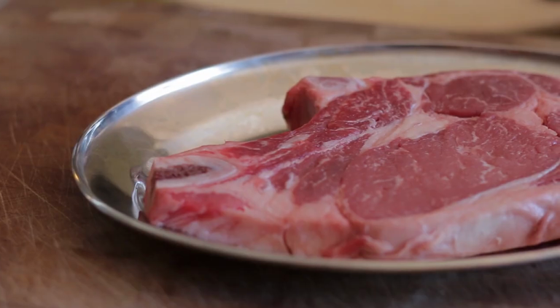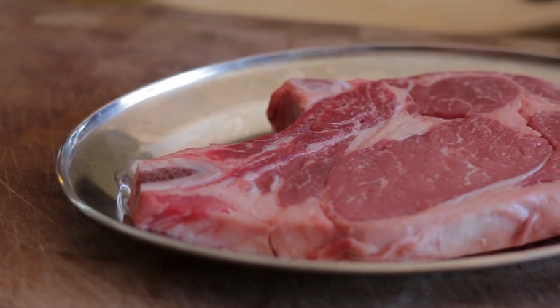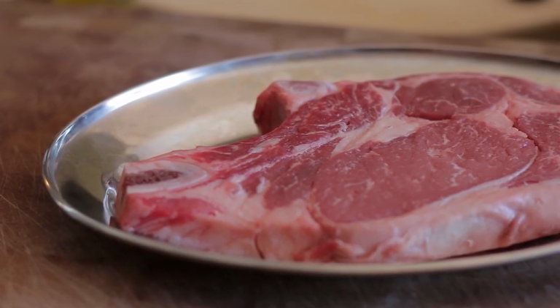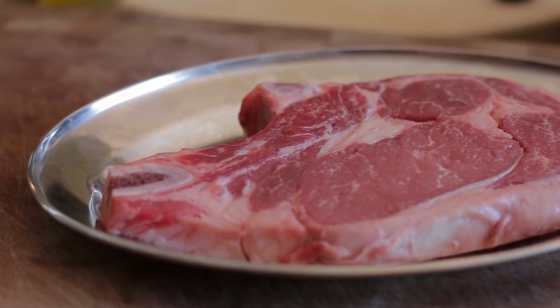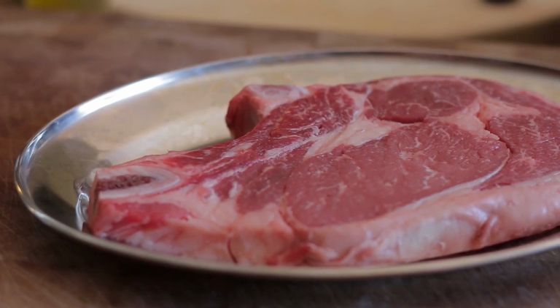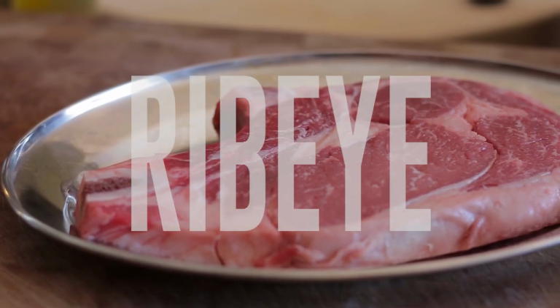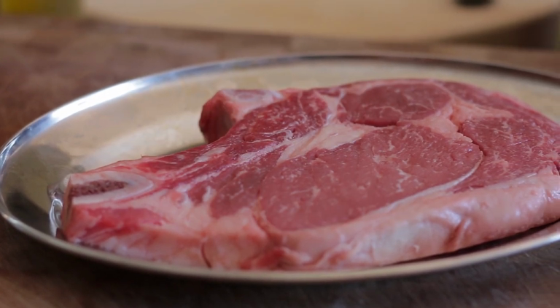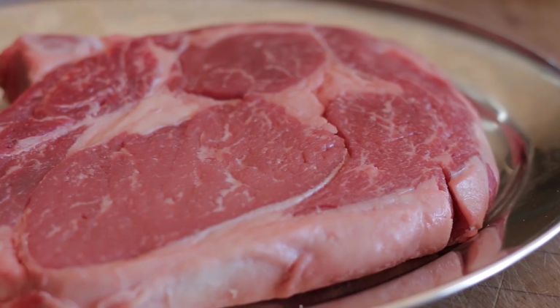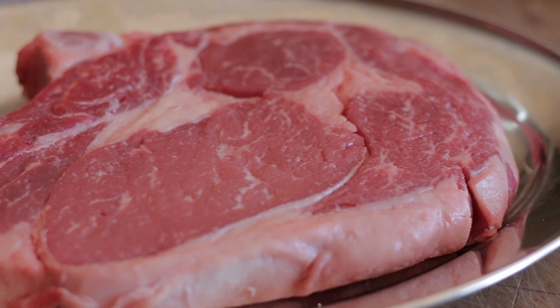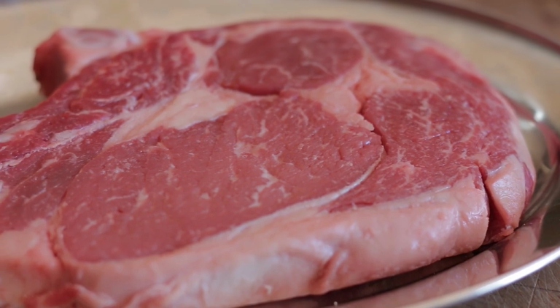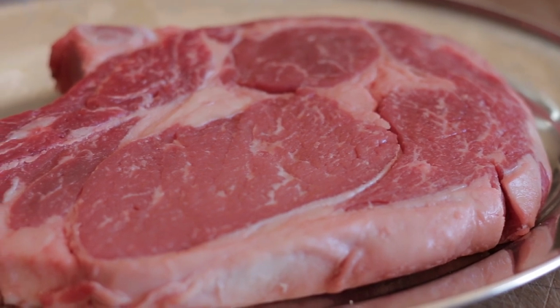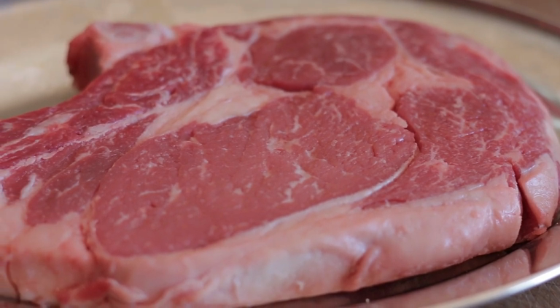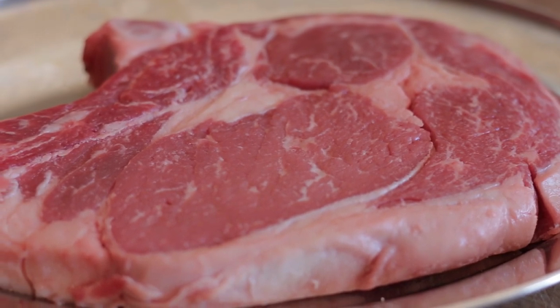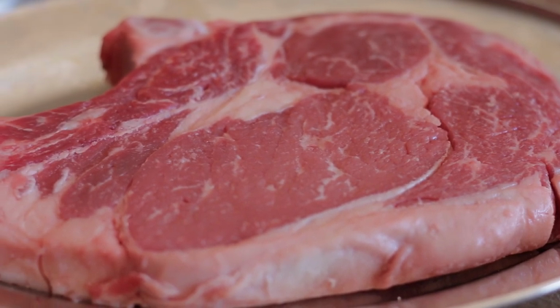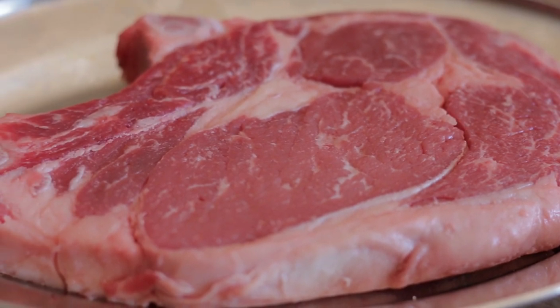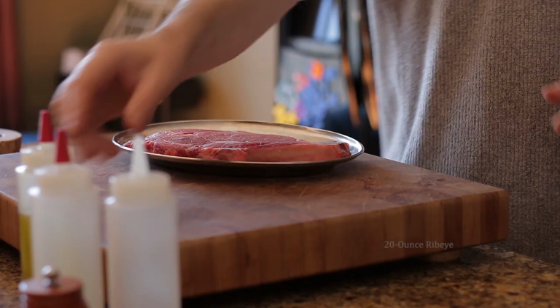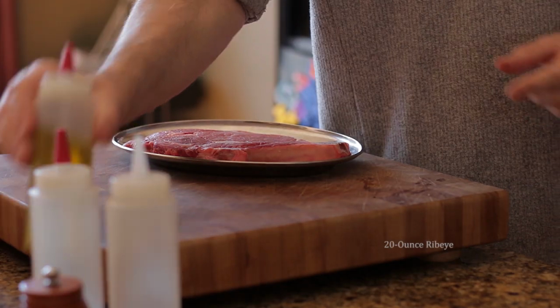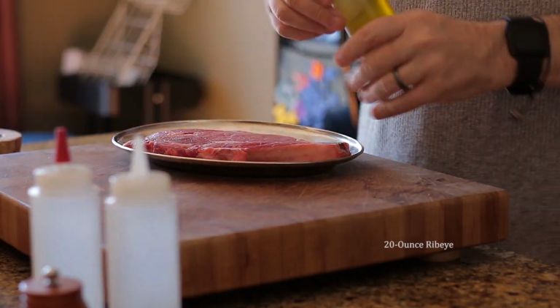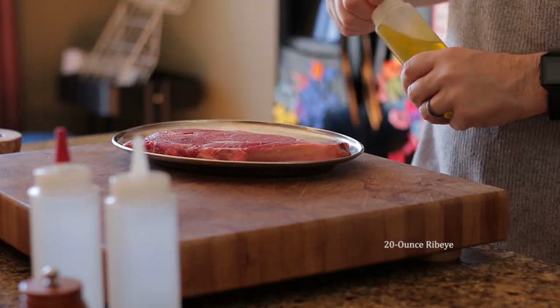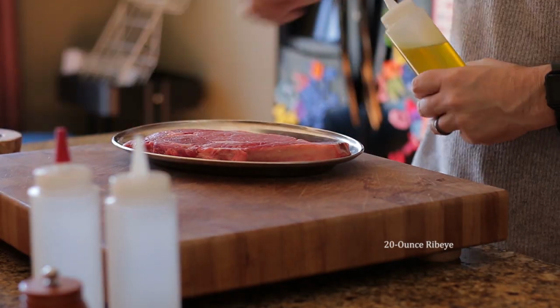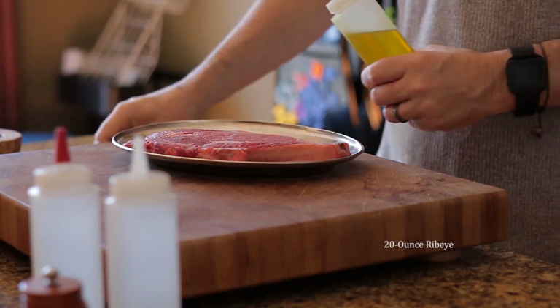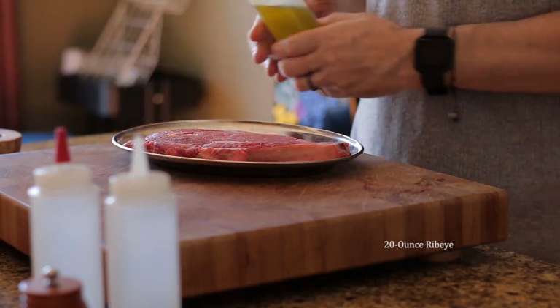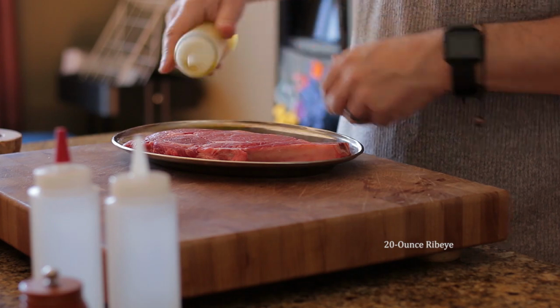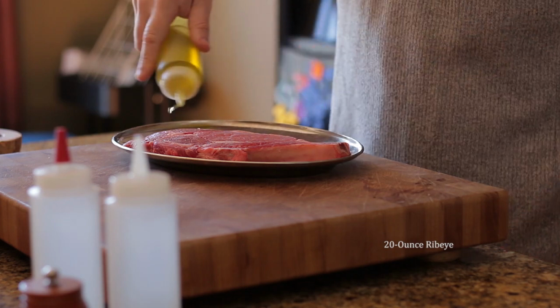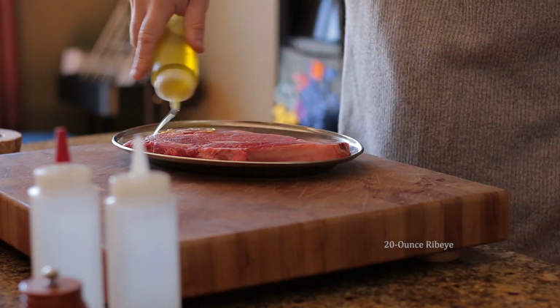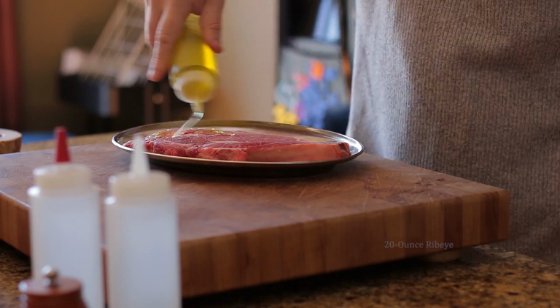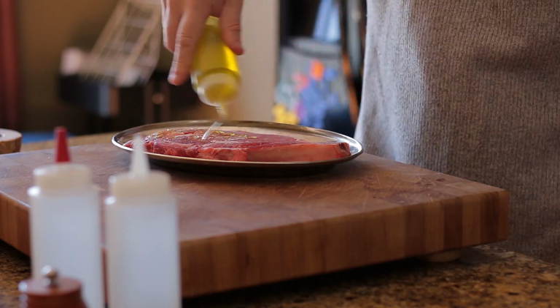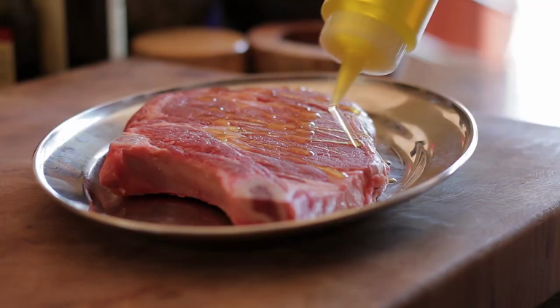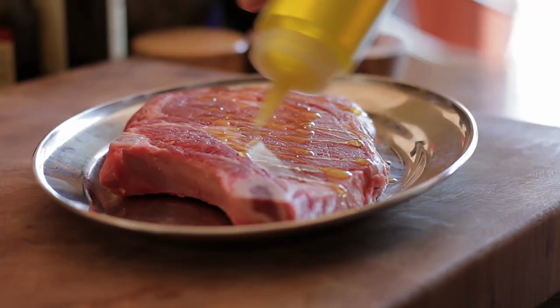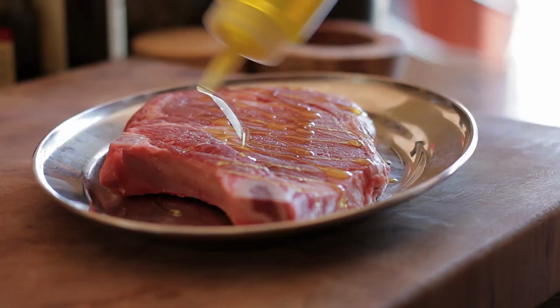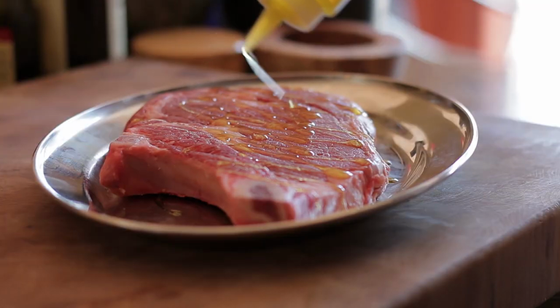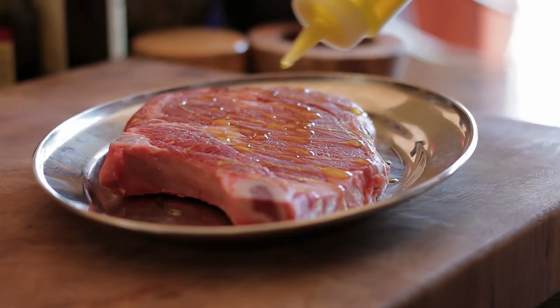For my steak I'll be using ribeye. In my opinion it performs best on the grill with its high fat content — it keeps juicy, tender and delicious. Very simple: add olive oil and season well on both sides.